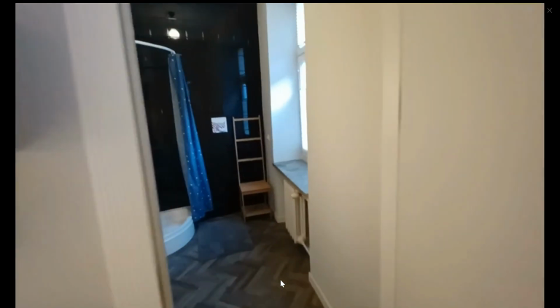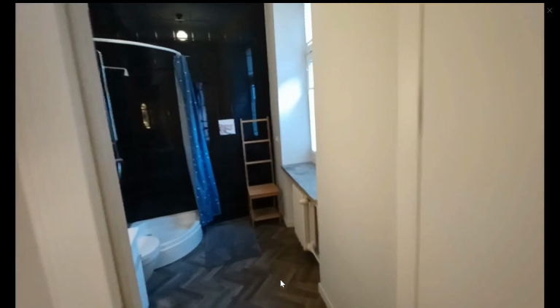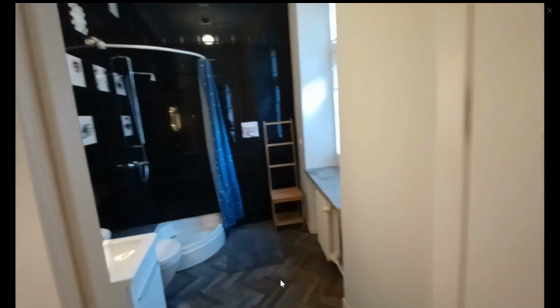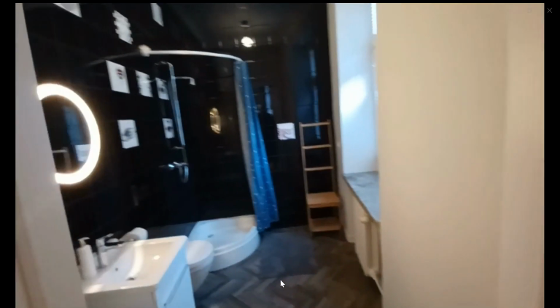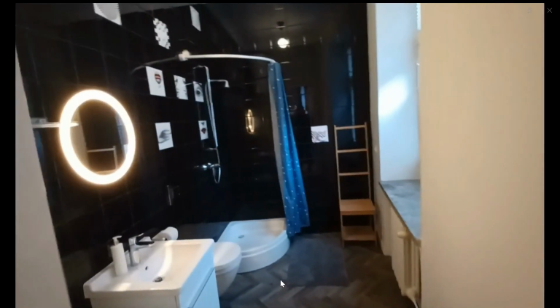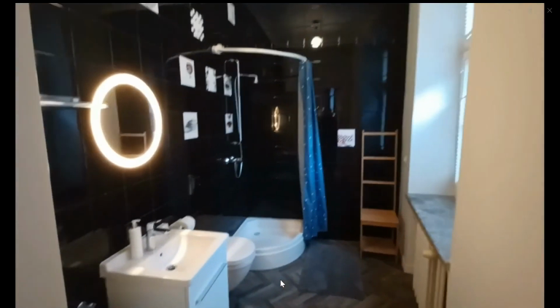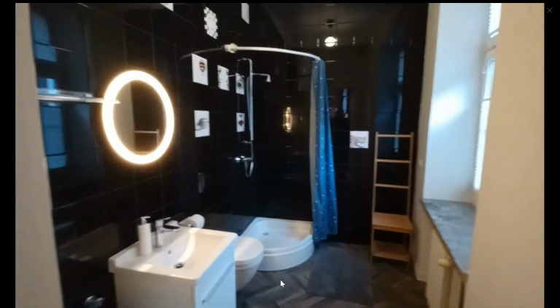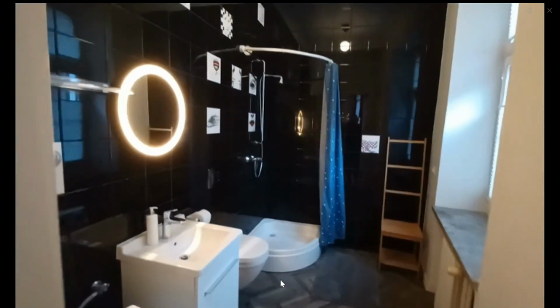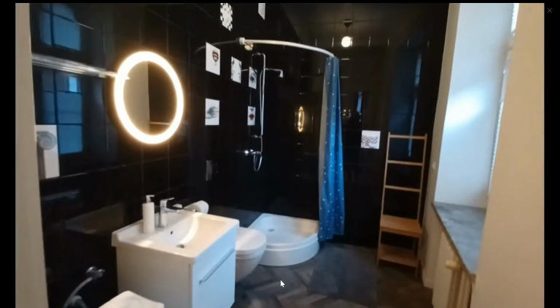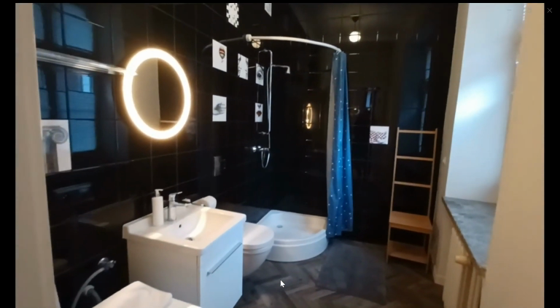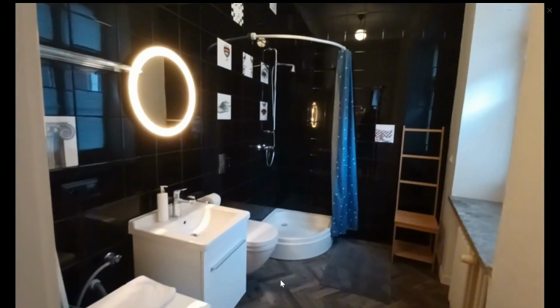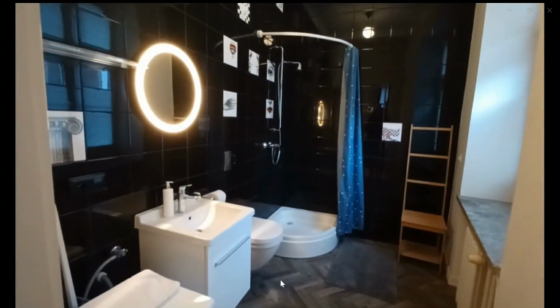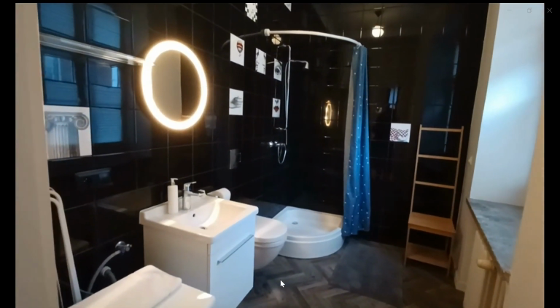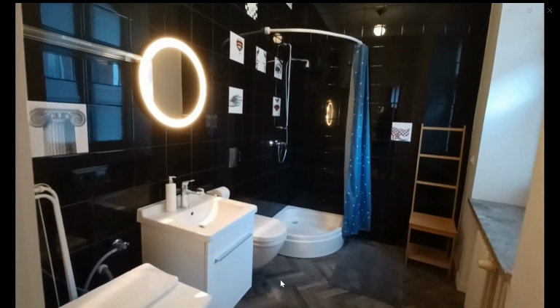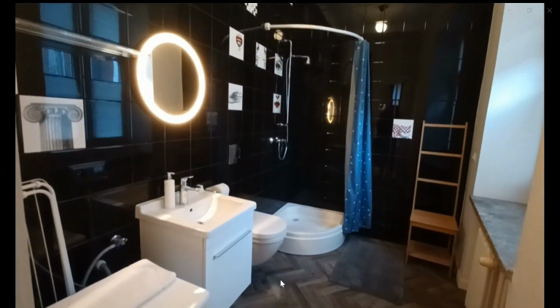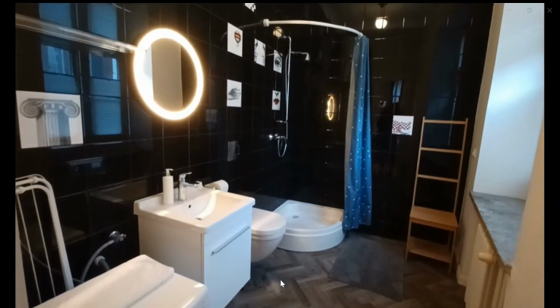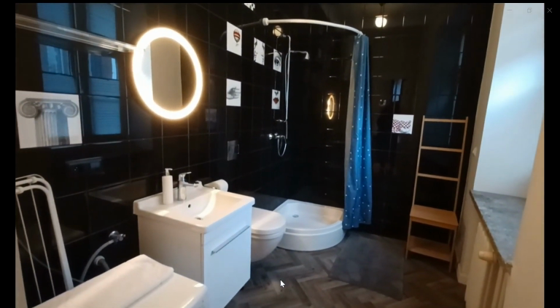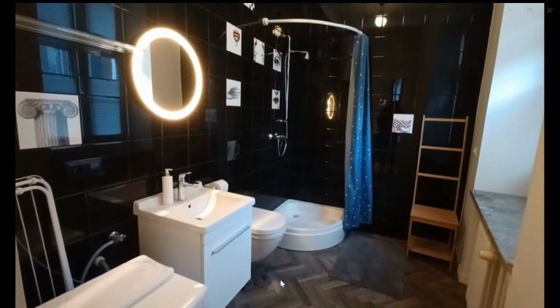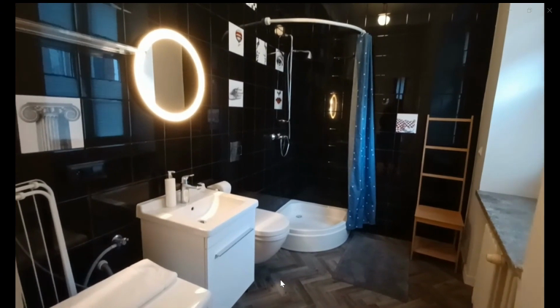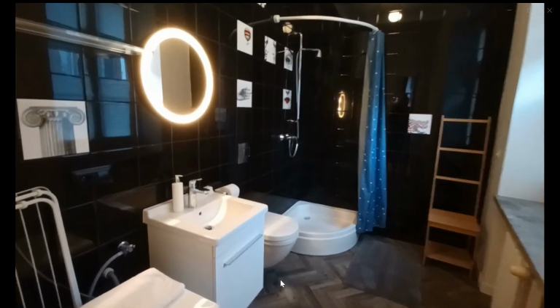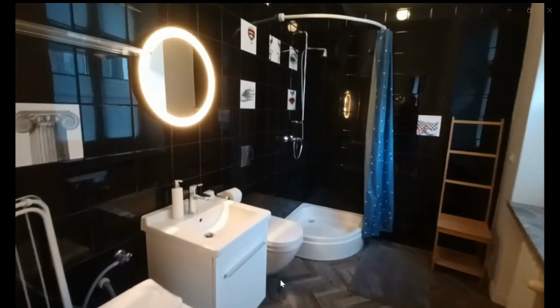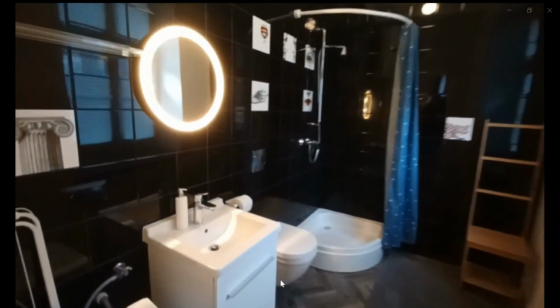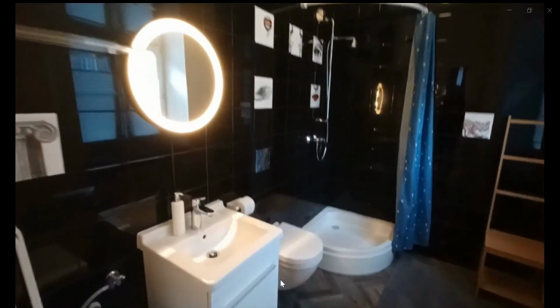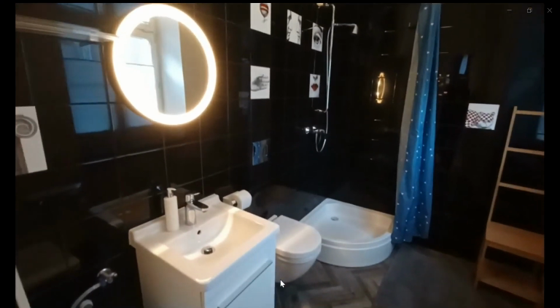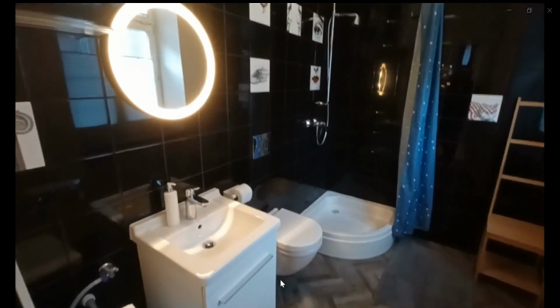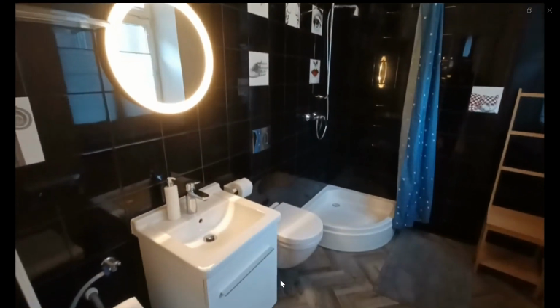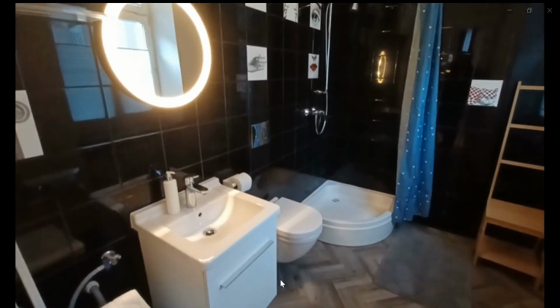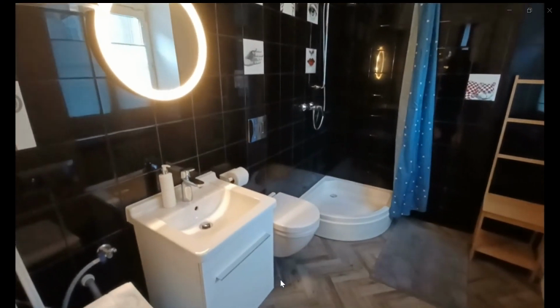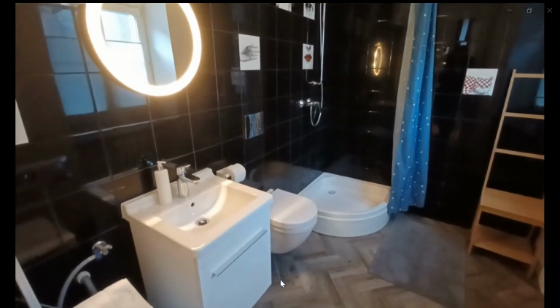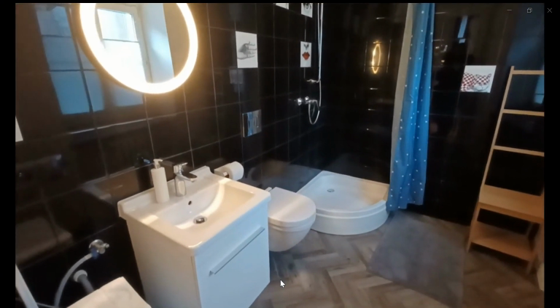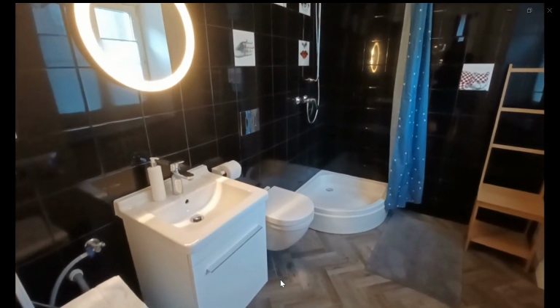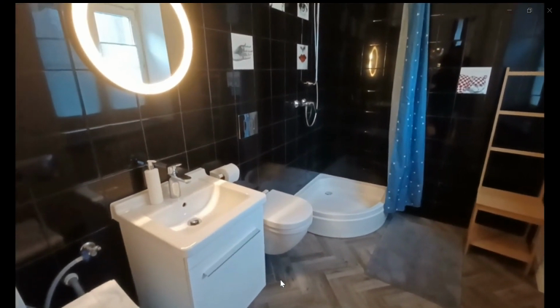As soon as you walk in you're going to see that you have a sink, you have a toilet and you have a shower, a drying rack over to the left and you also have the washing machine over here.